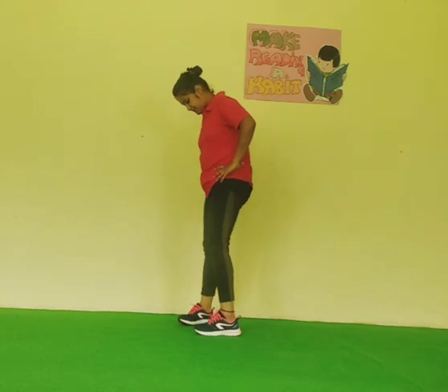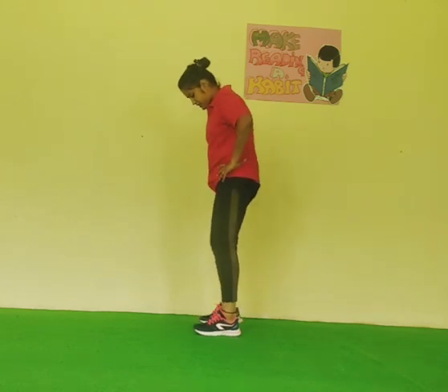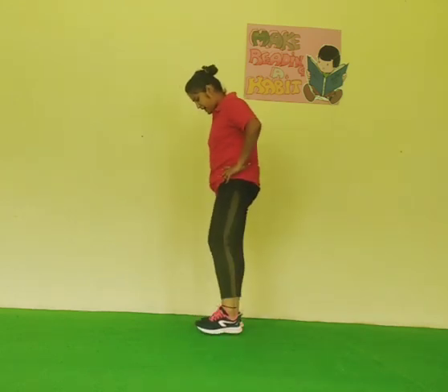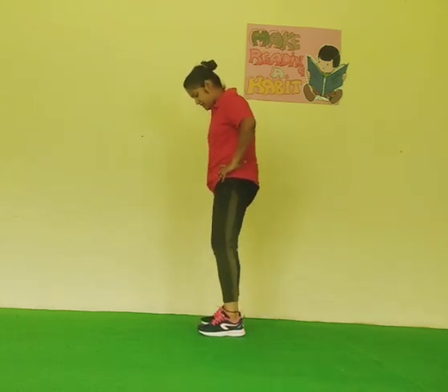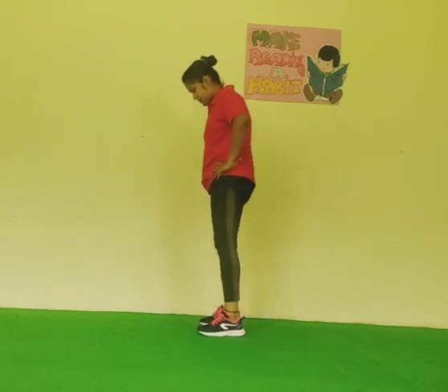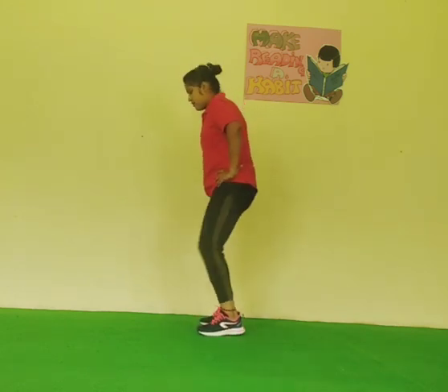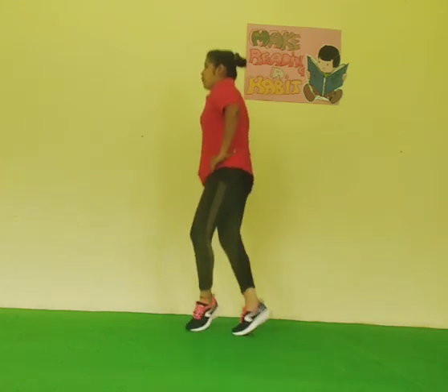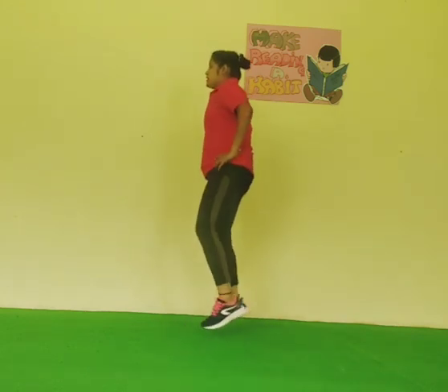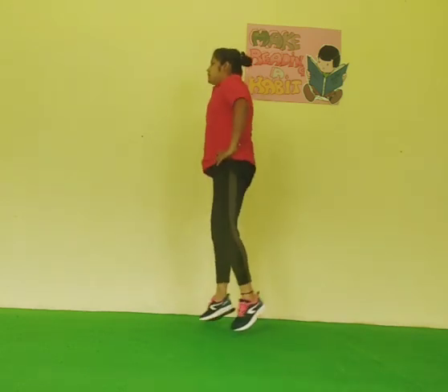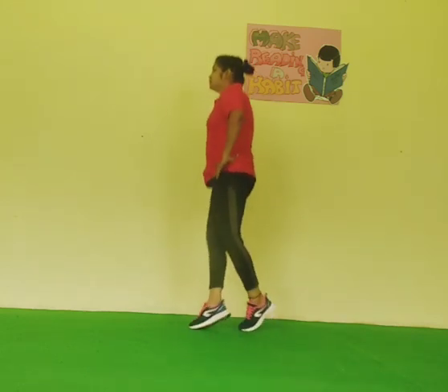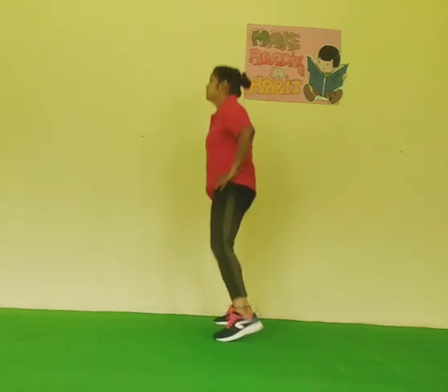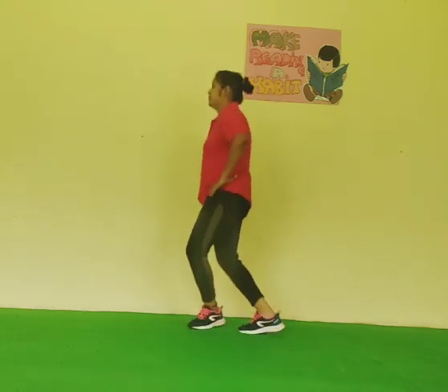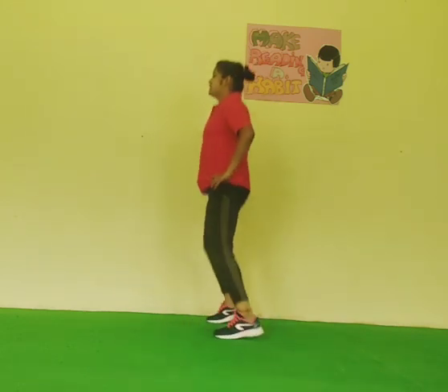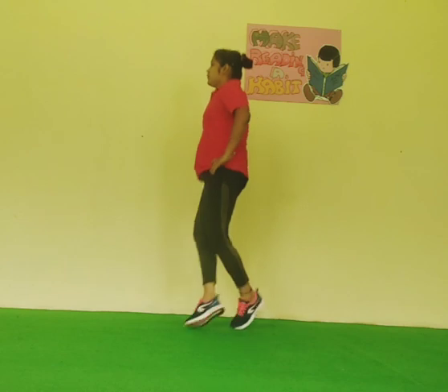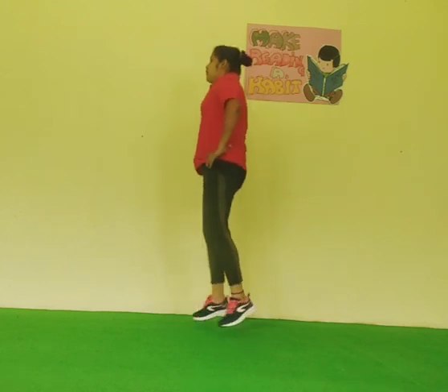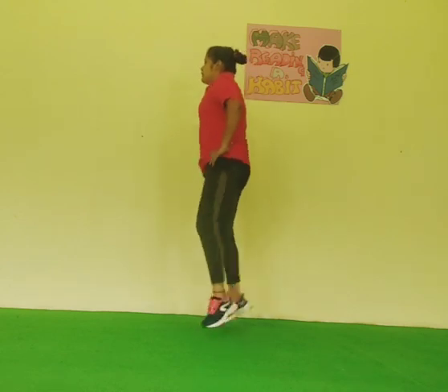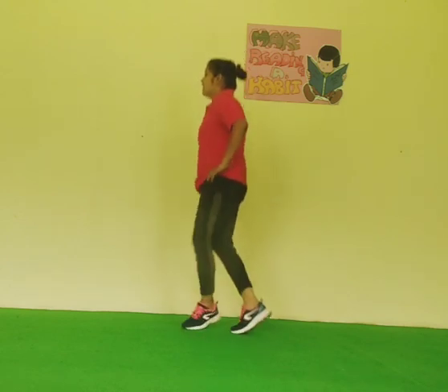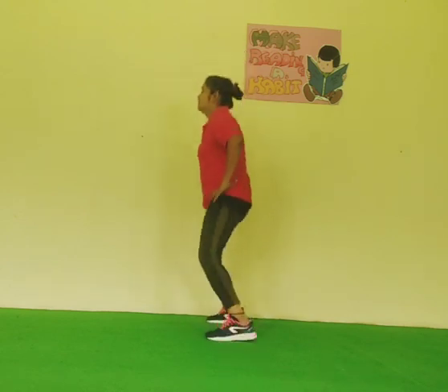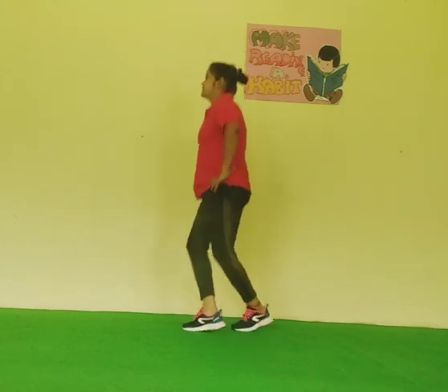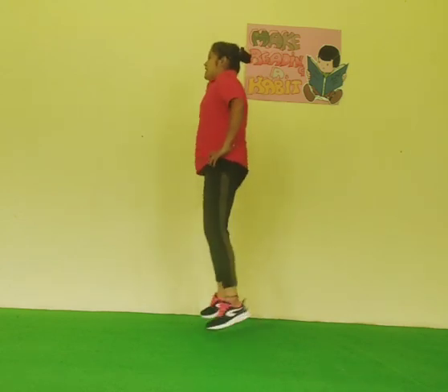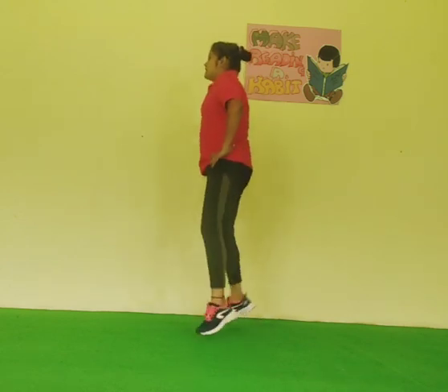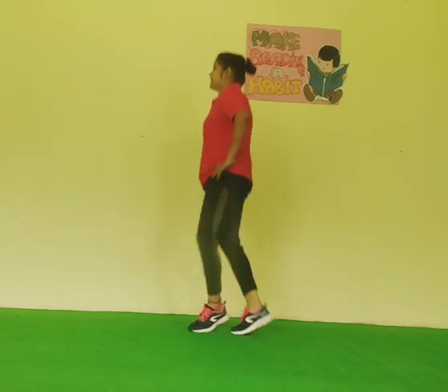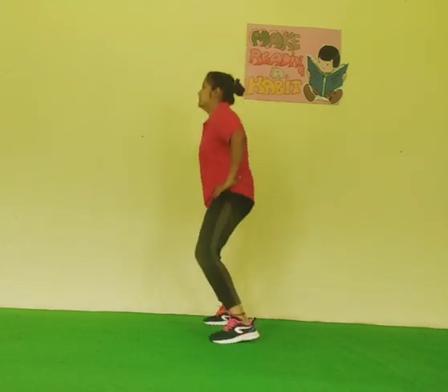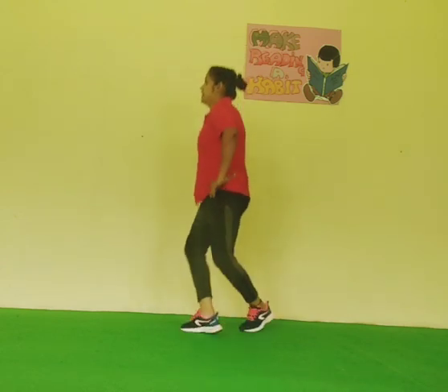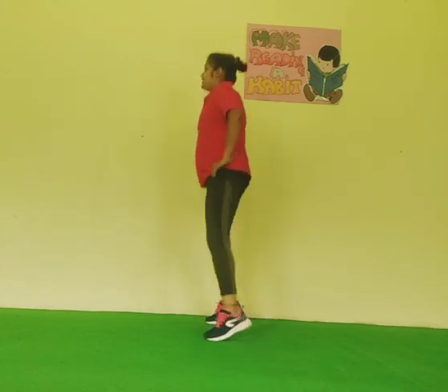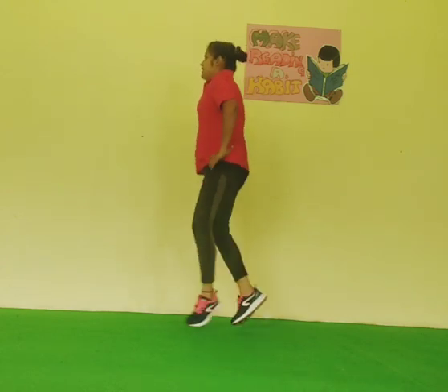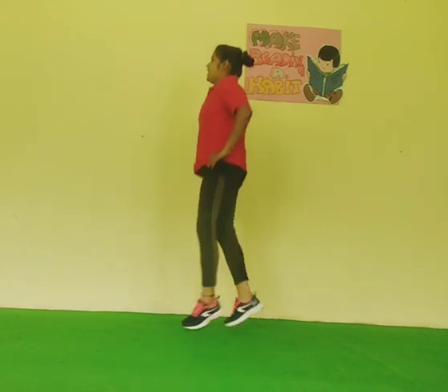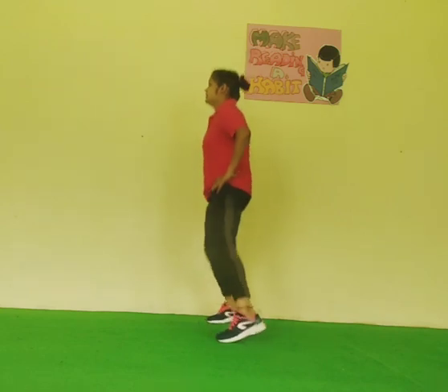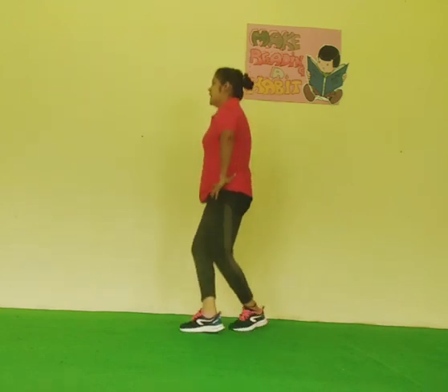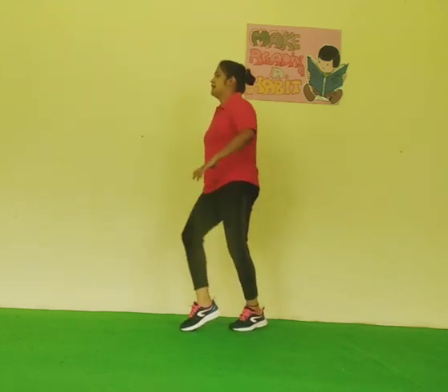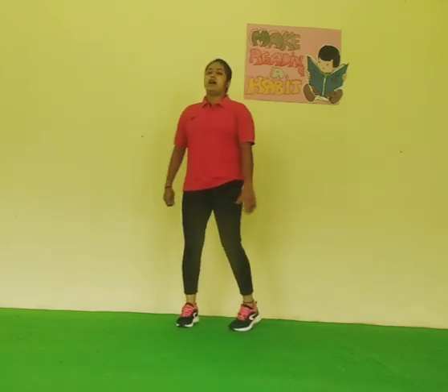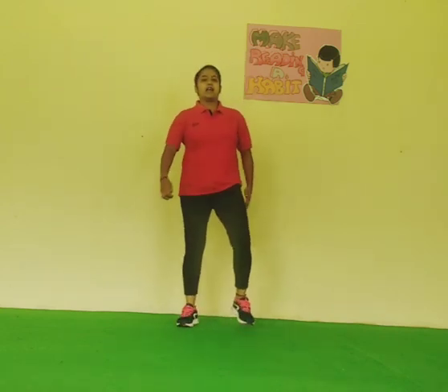Start again. 1, 2, 3, 4, 5, 6, 7, 8, 9, 10. And relax.